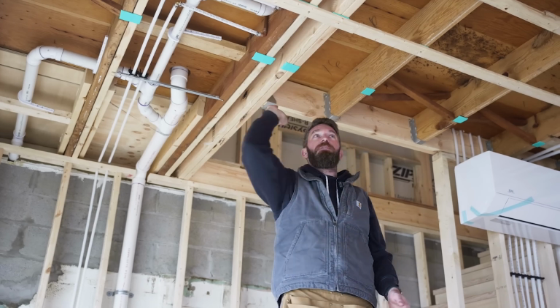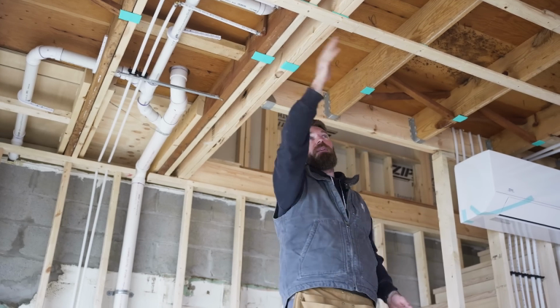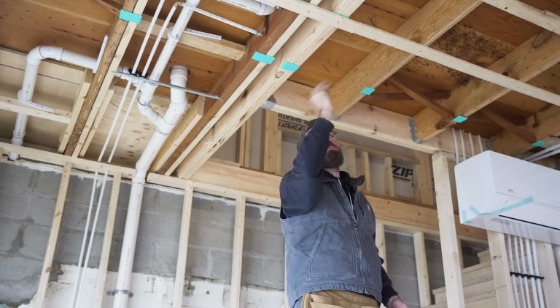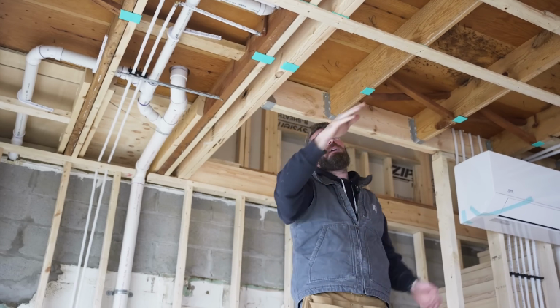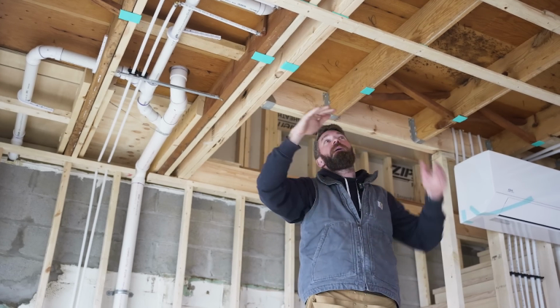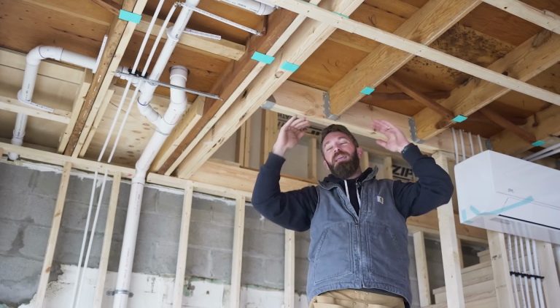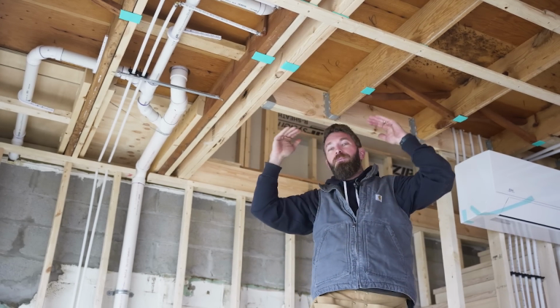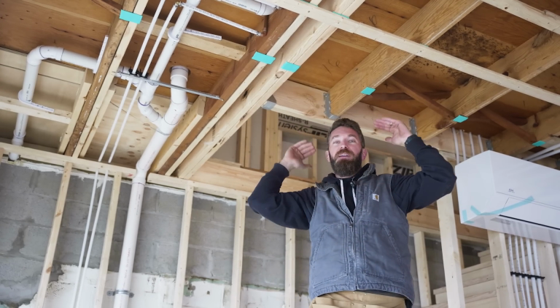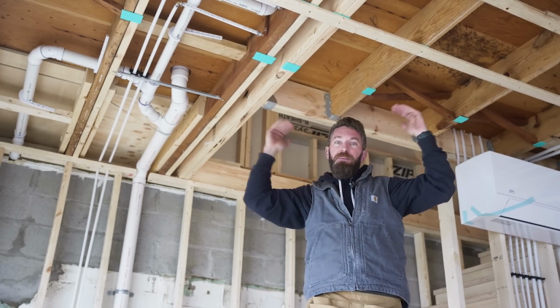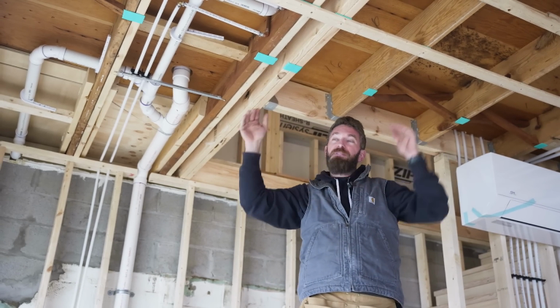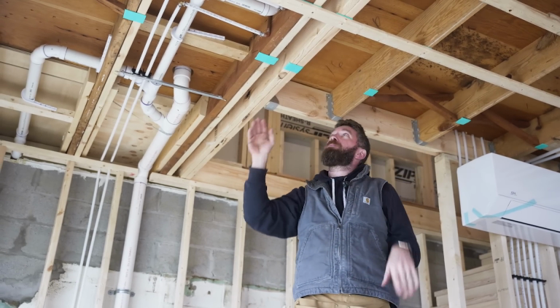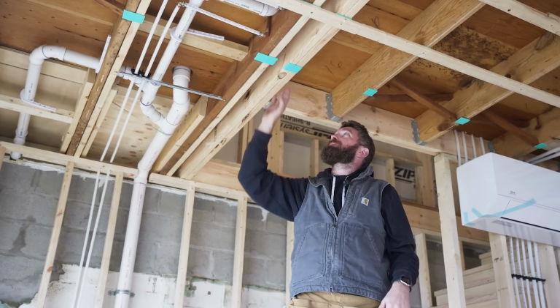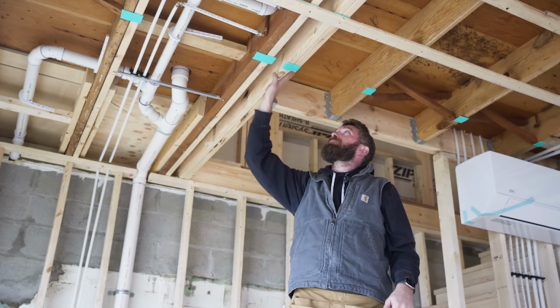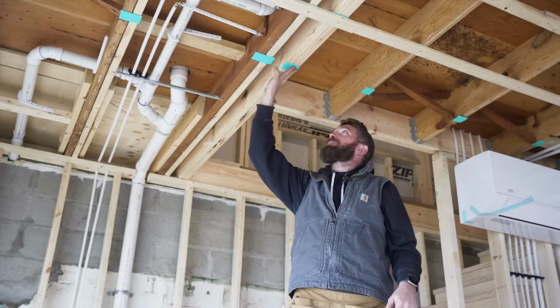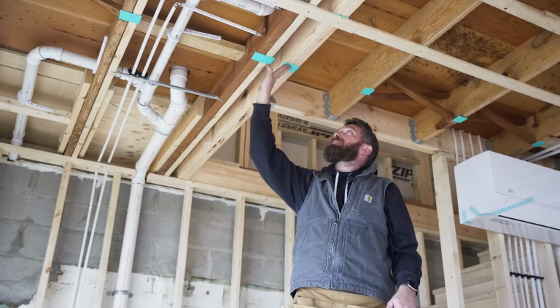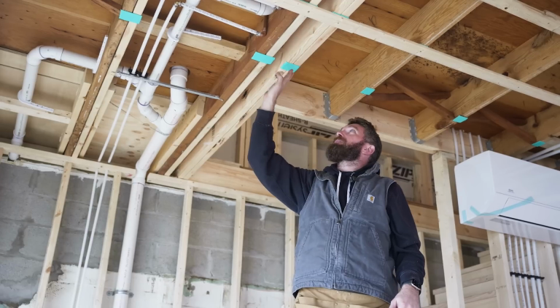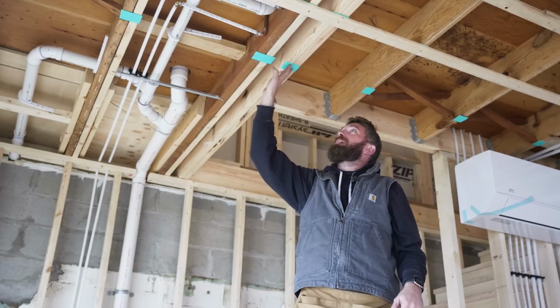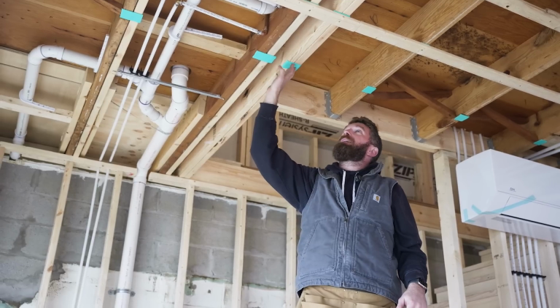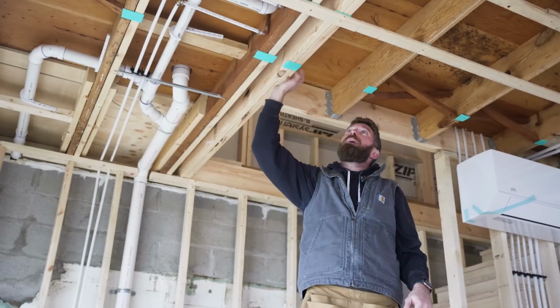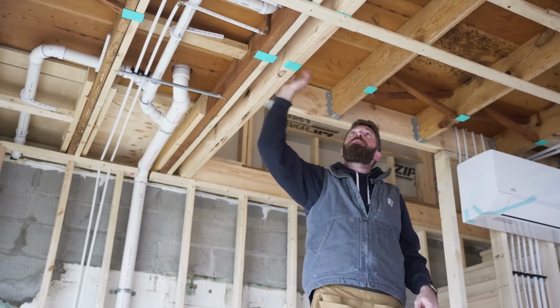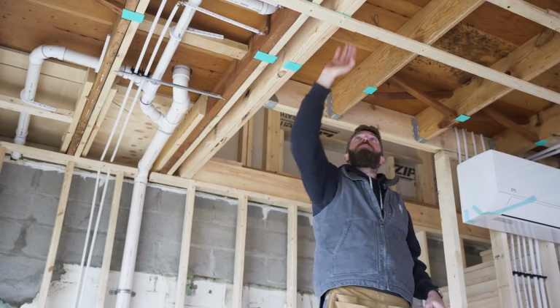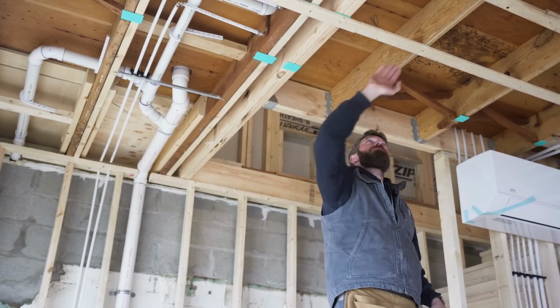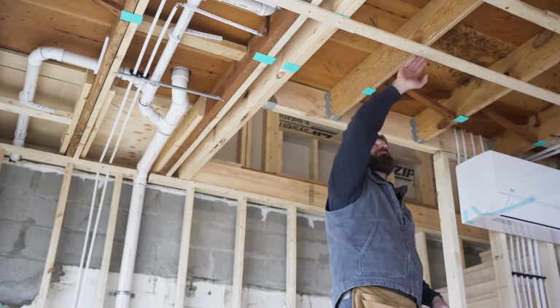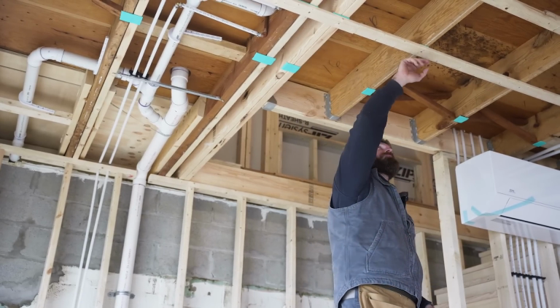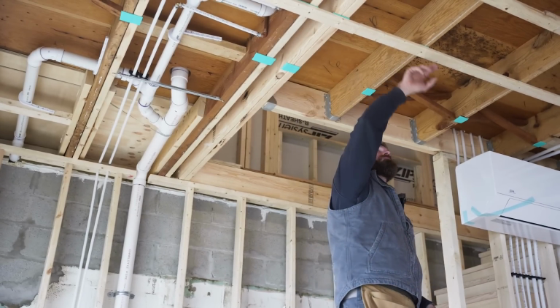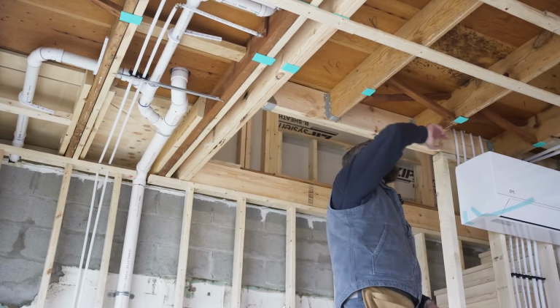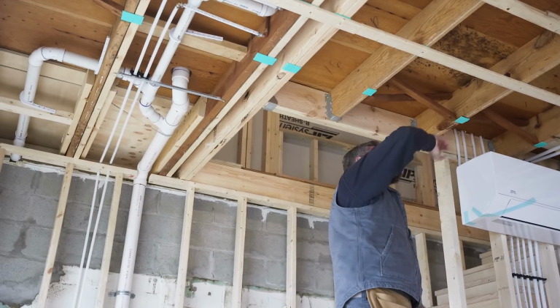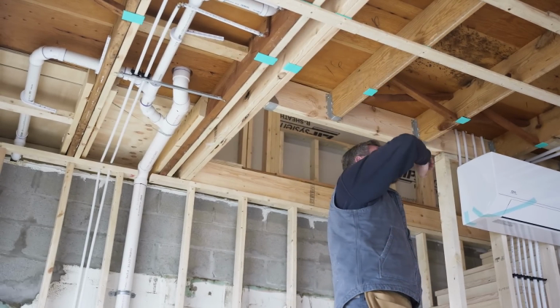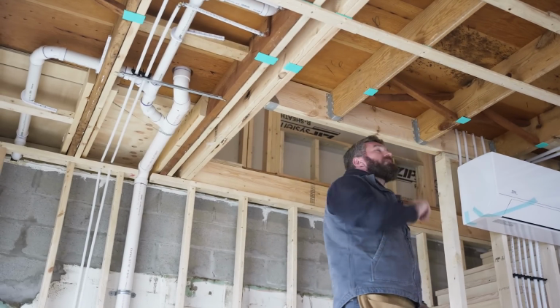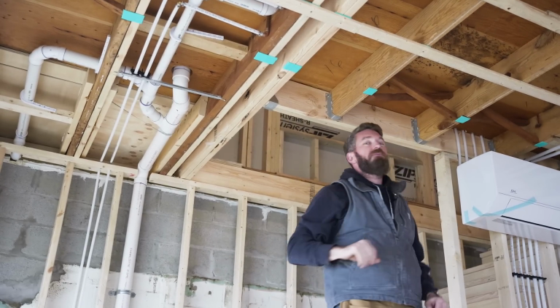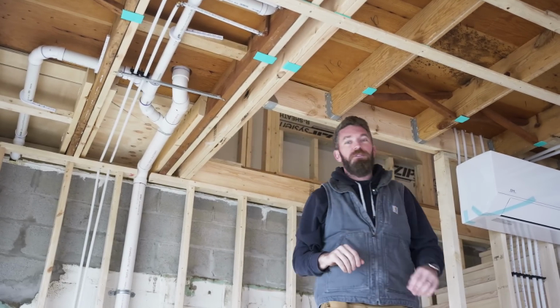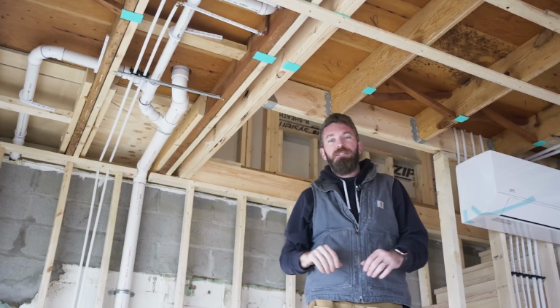Normally you'd run it this way, but again we're trying to limit those touch points, so we're going to be installing it everywhere our strapping is going to make contact with those floor joists.